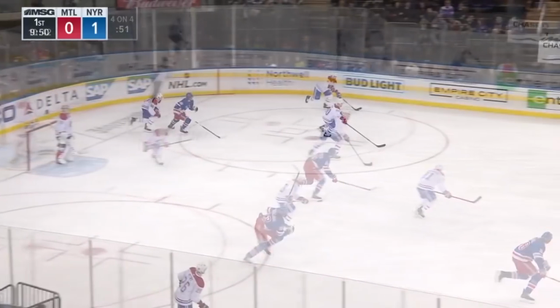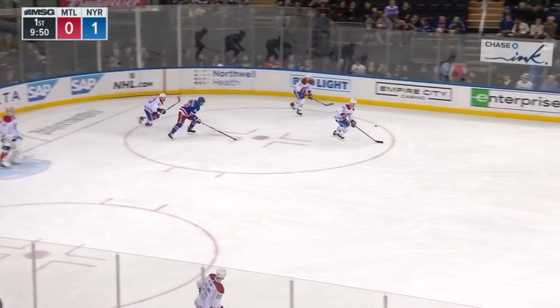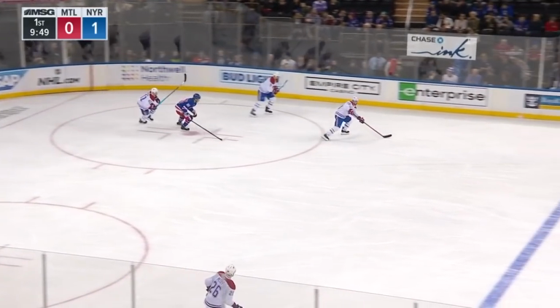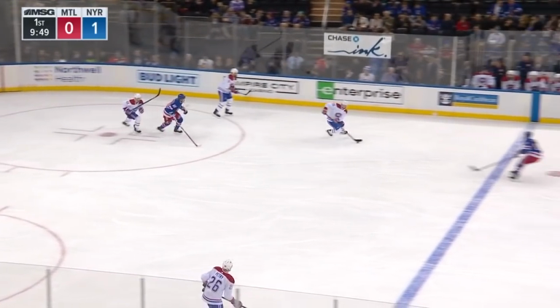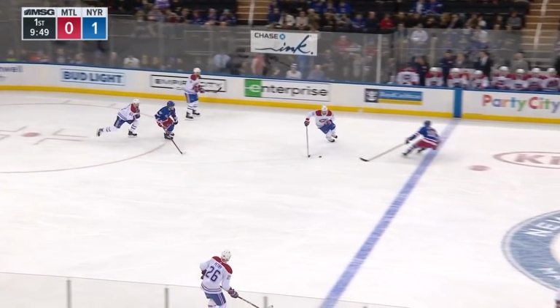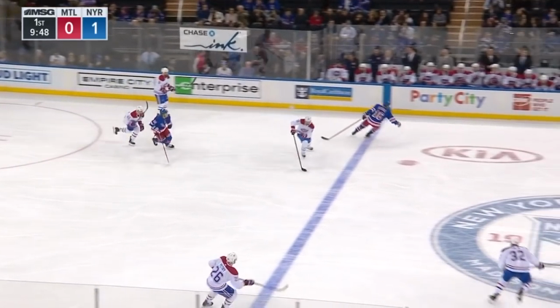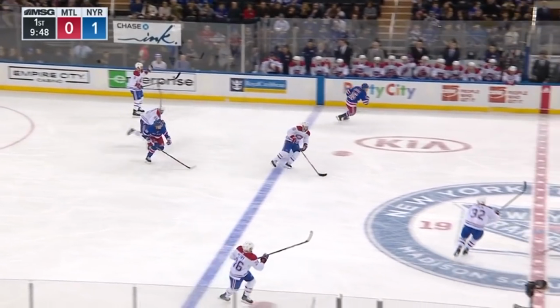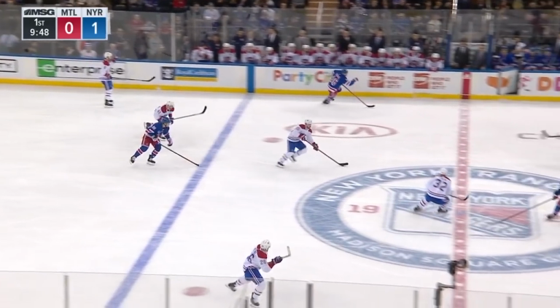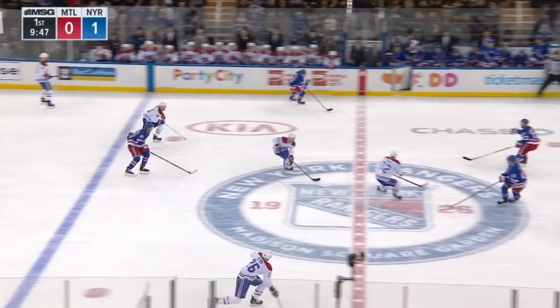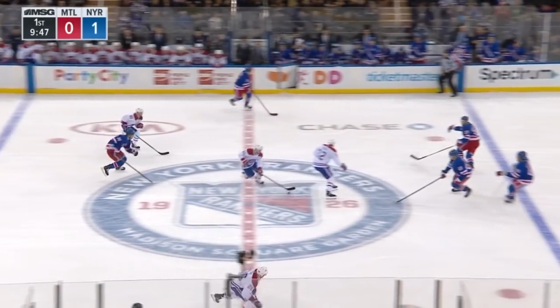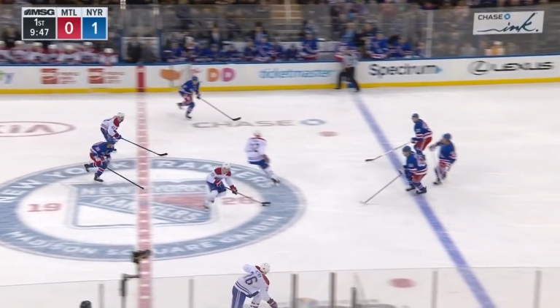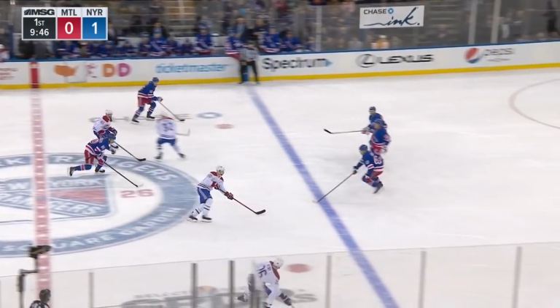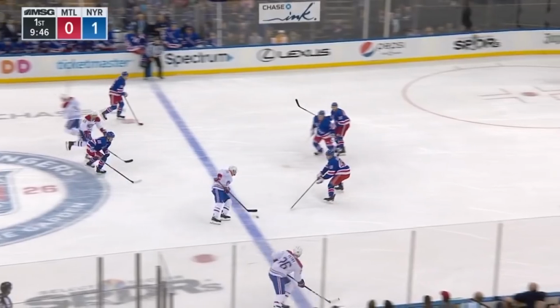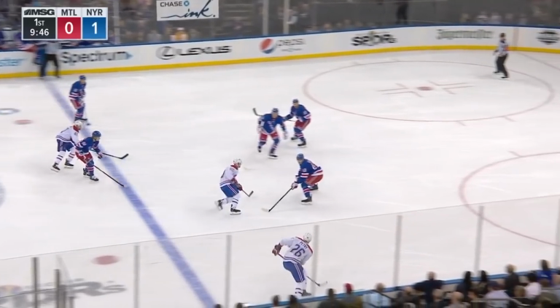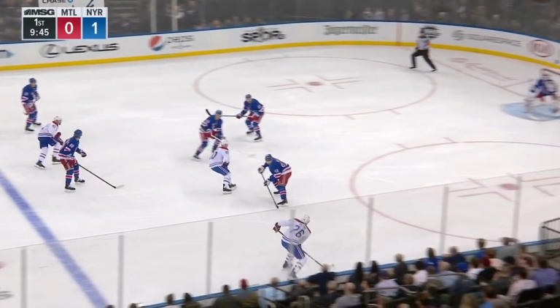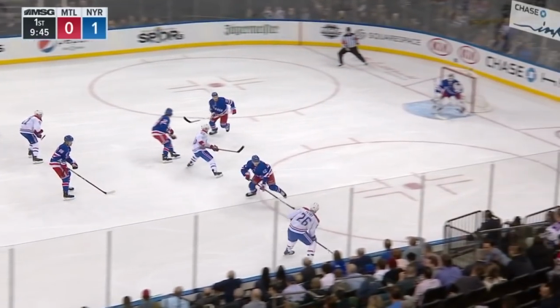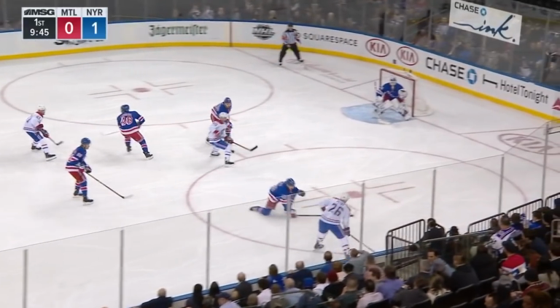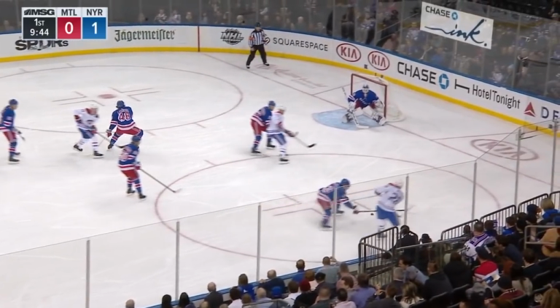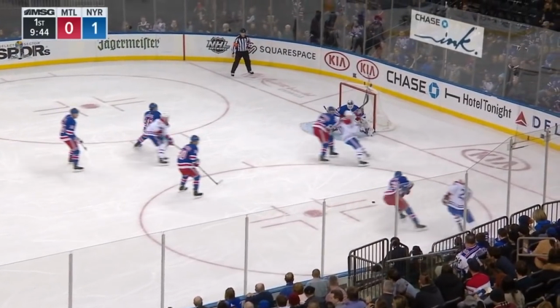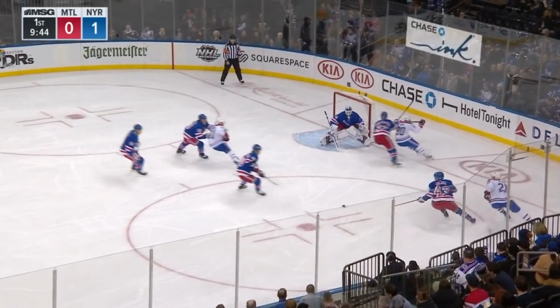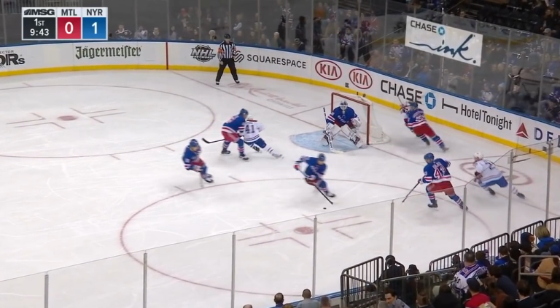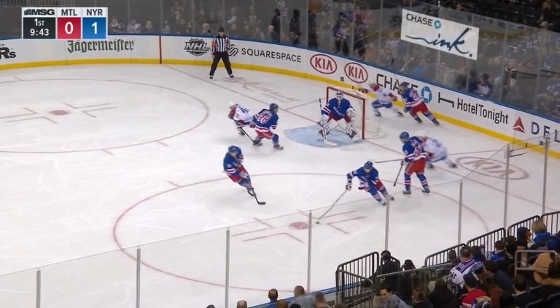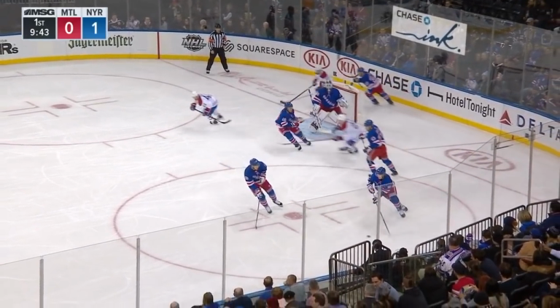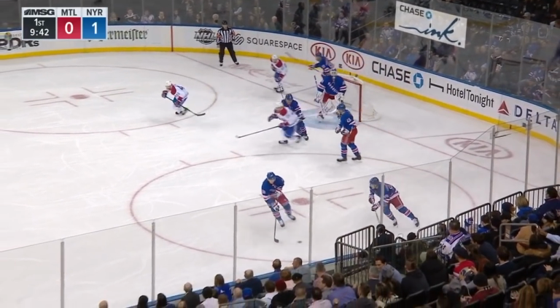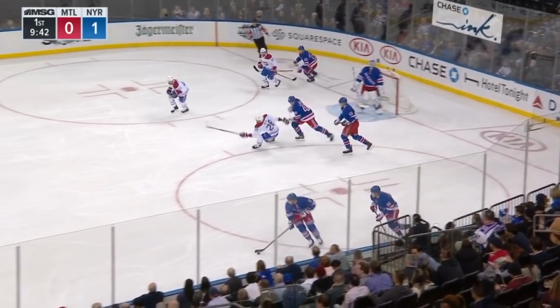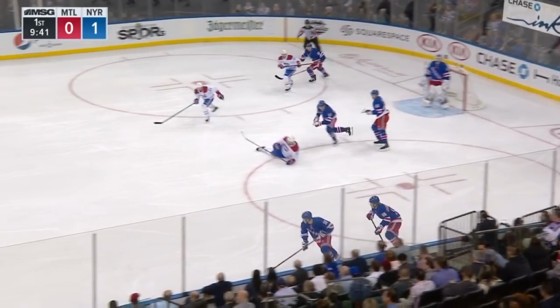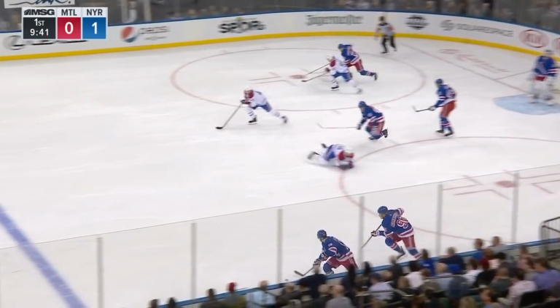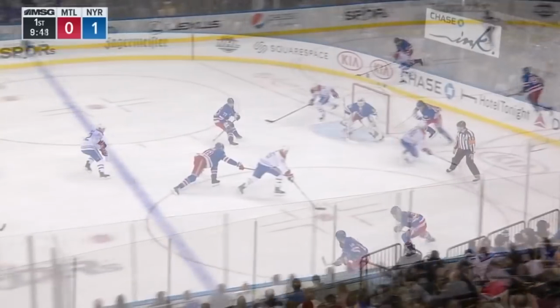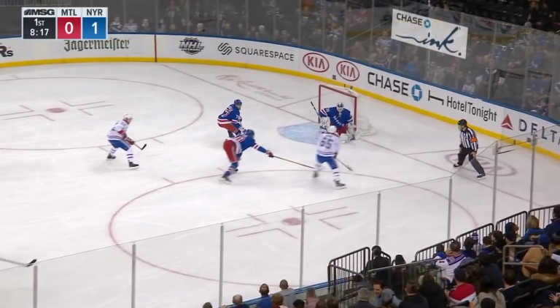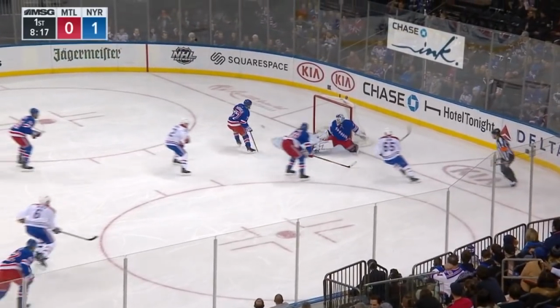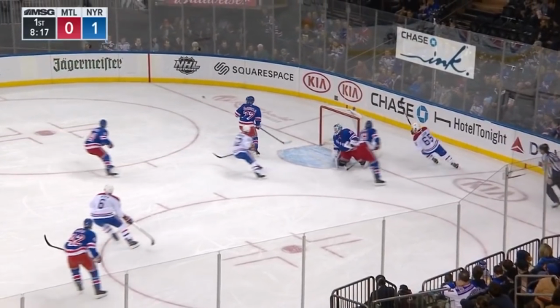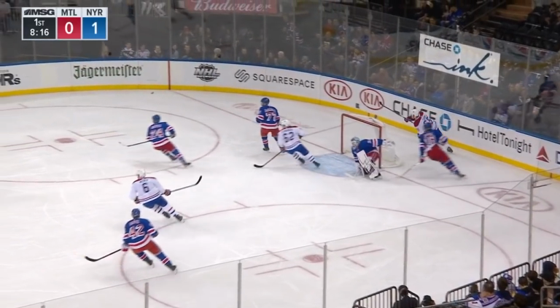The teams are back at full strength. Boland and Lemieux back on the ice. Petrie moves in. Shot blocked by Hayek. Nice play. Fires it wide.